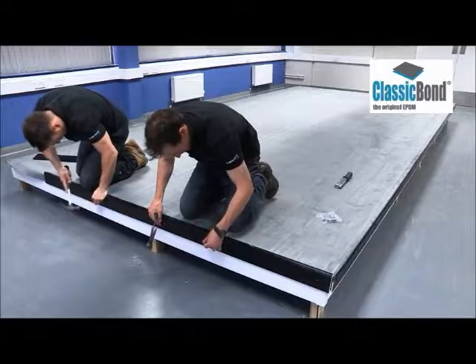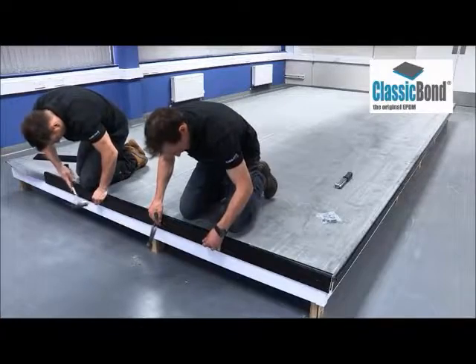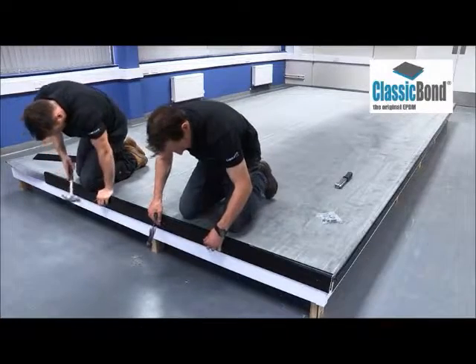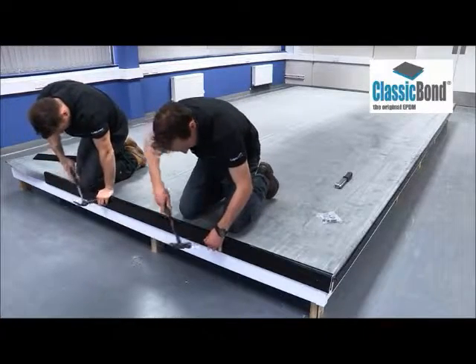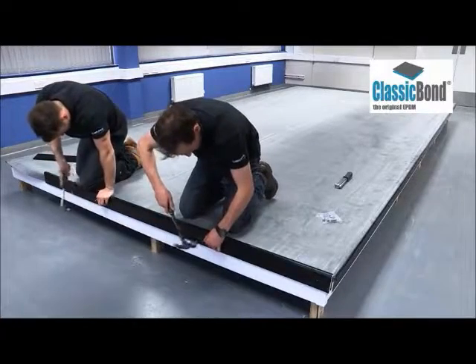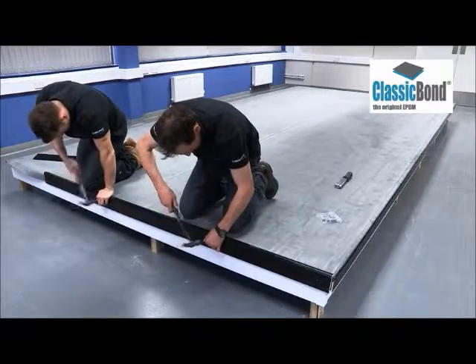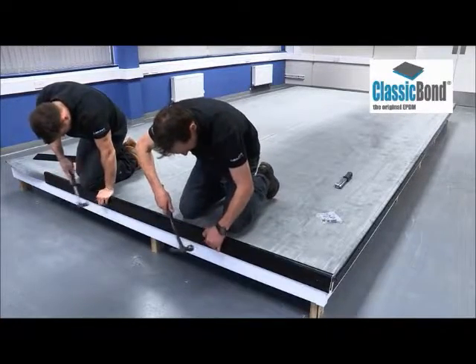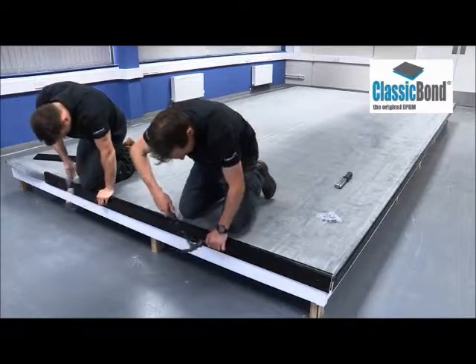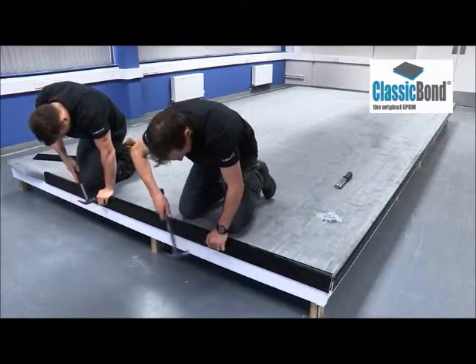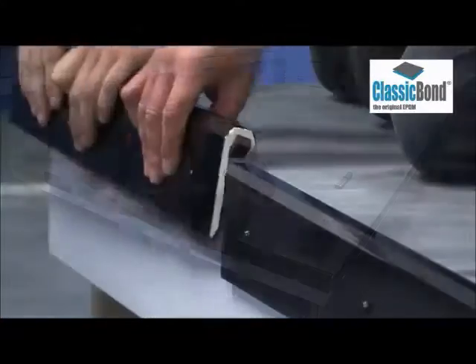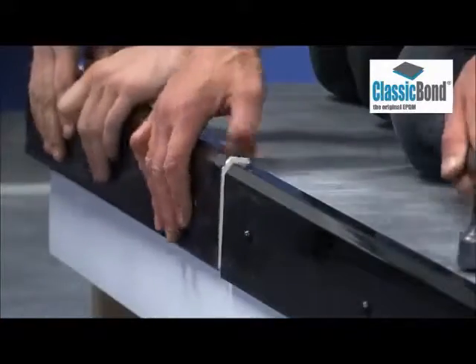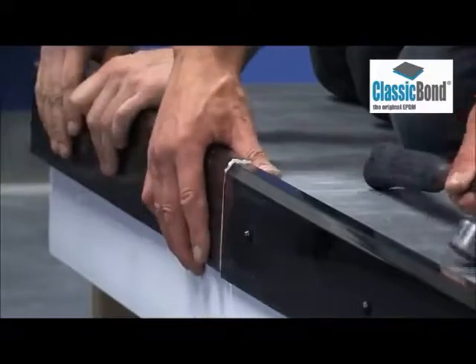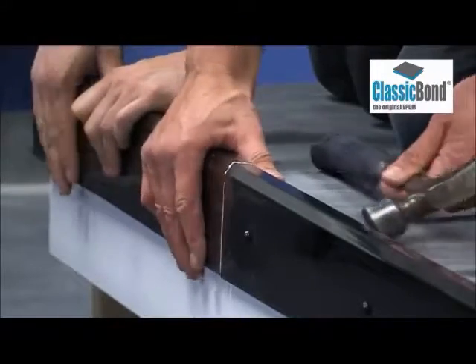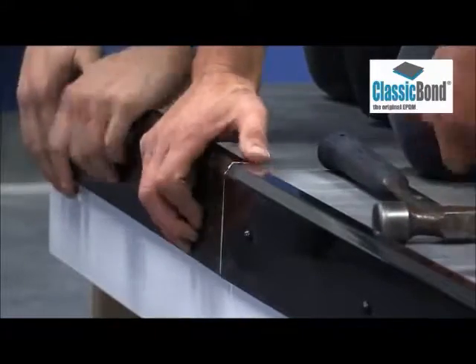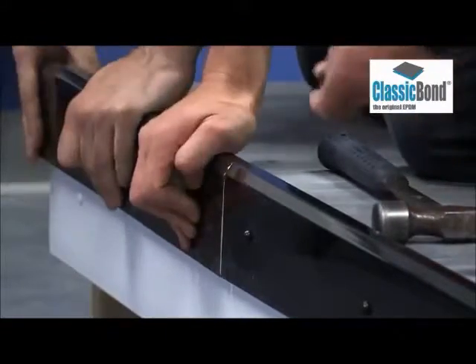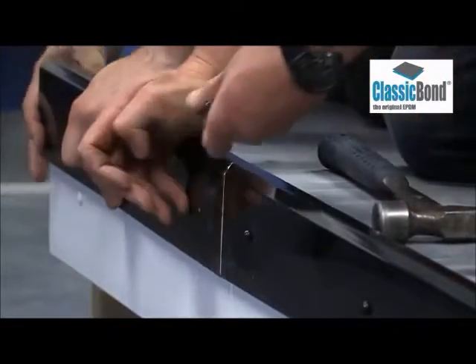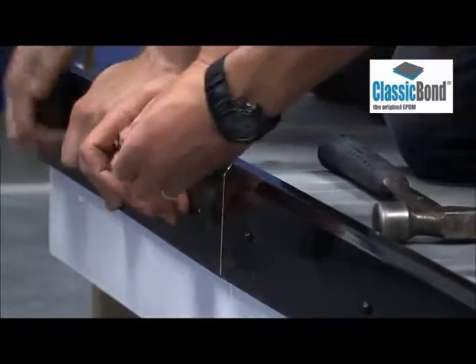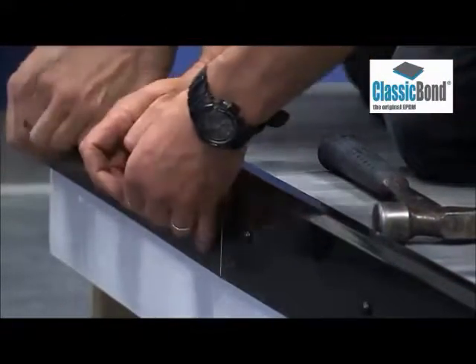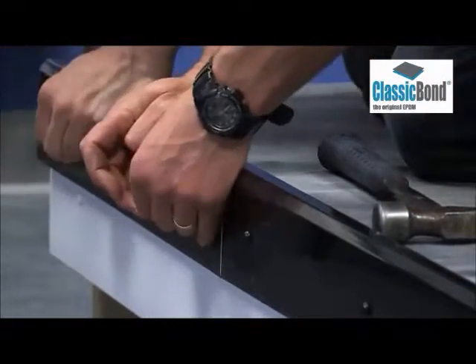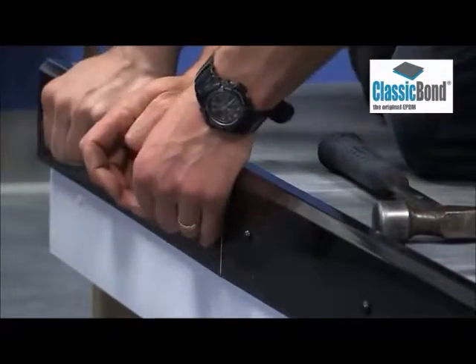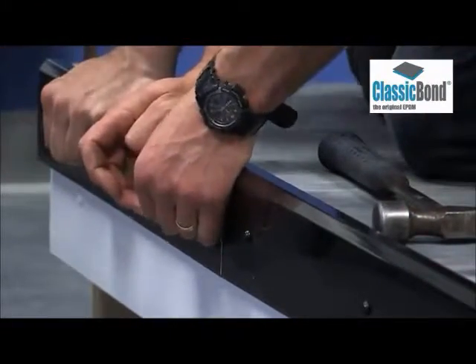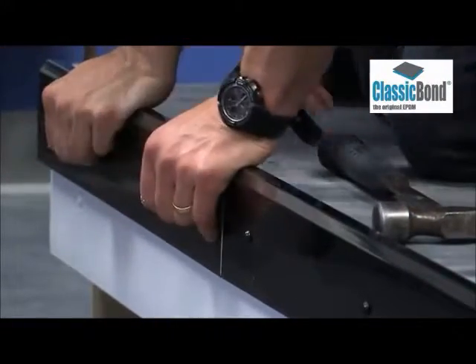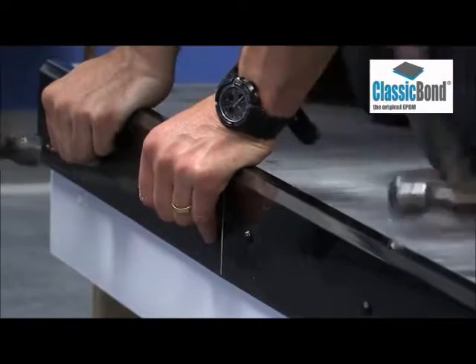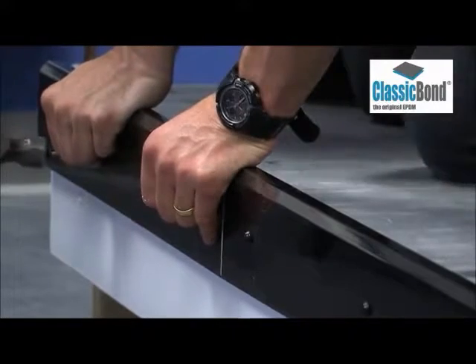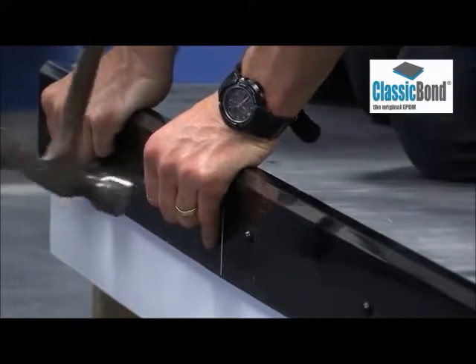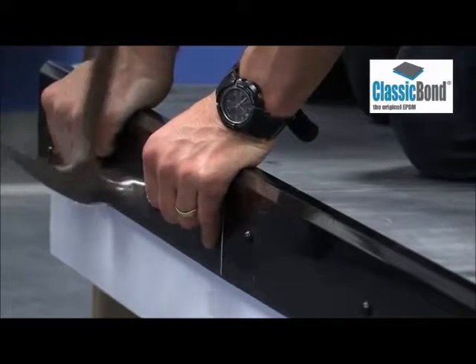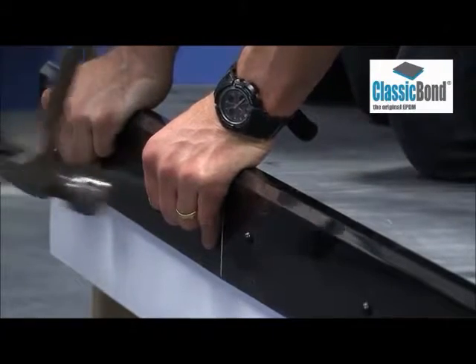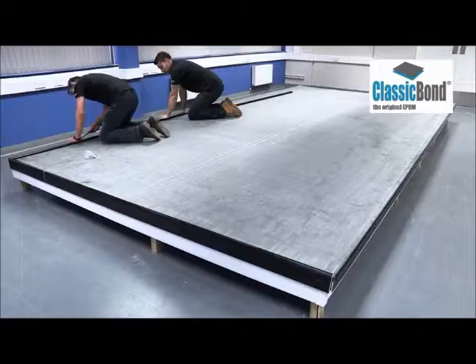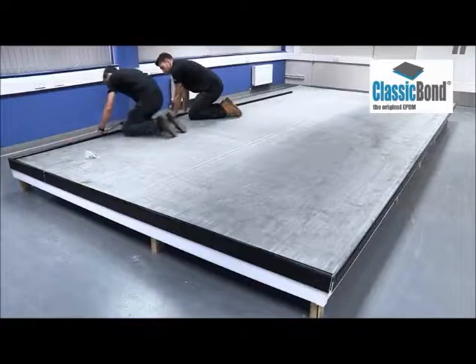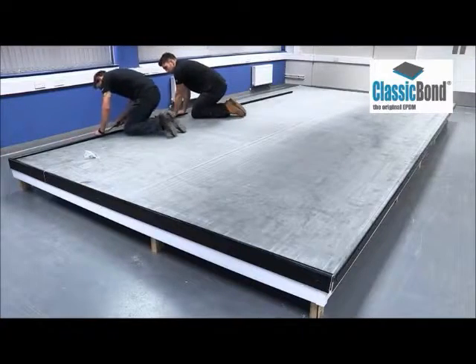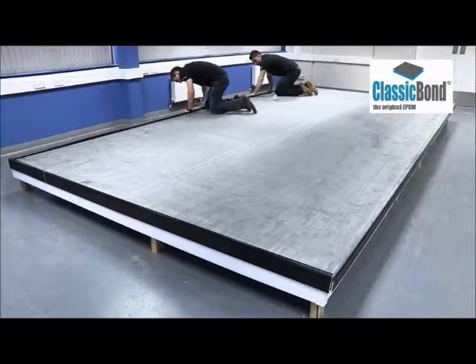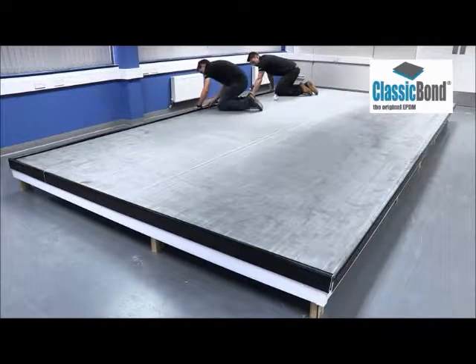As with the gutter trim, these are nailed into position using the supplied poly top nails through the pre-drilled fixing holes. All Sure Edge PVC trims require an expansion gap of 1mm per metre of run between lengths of trim.